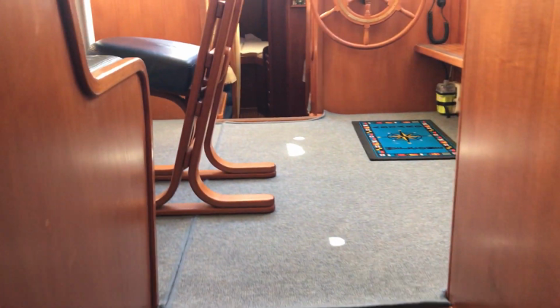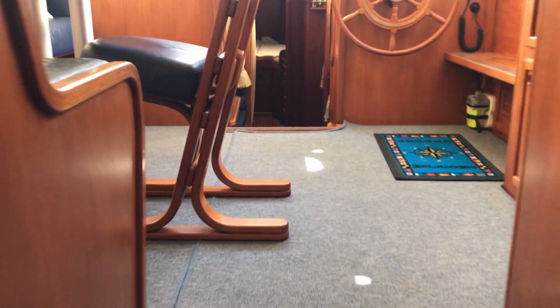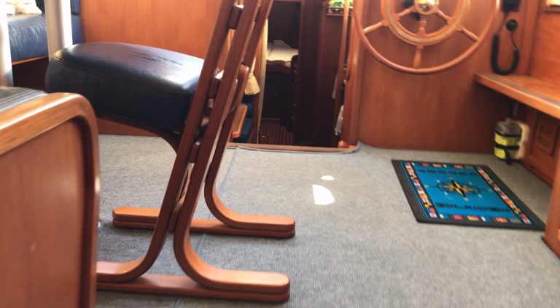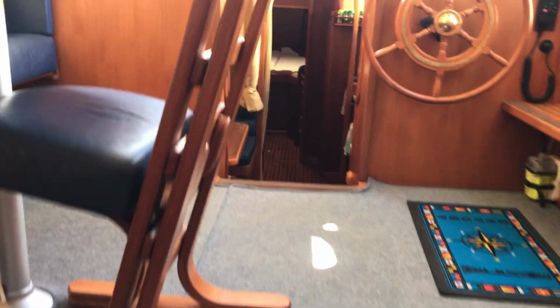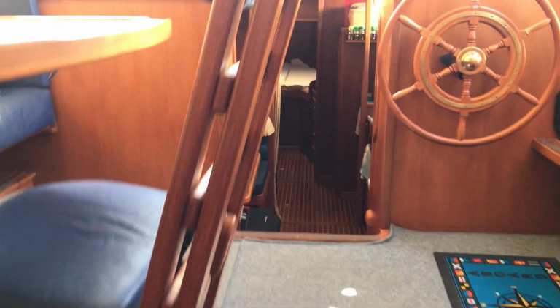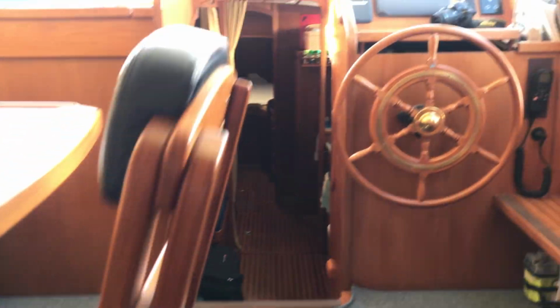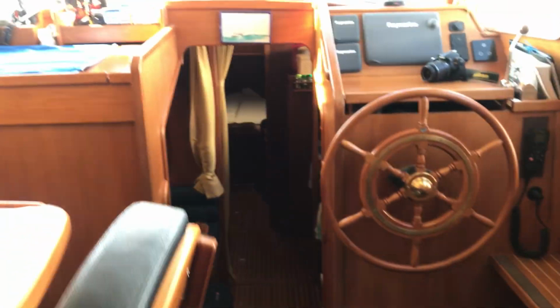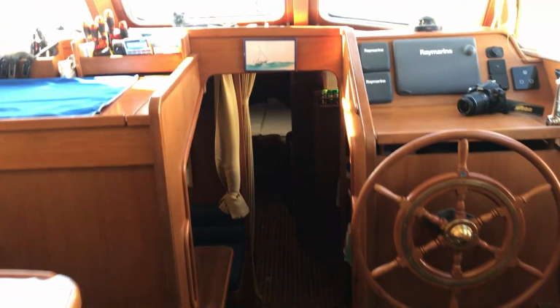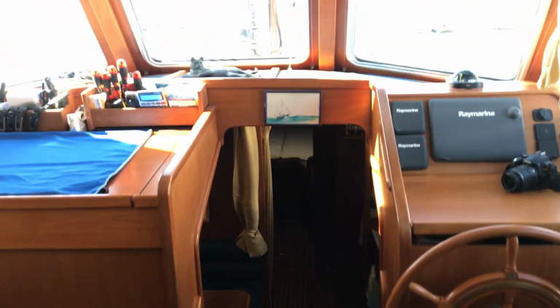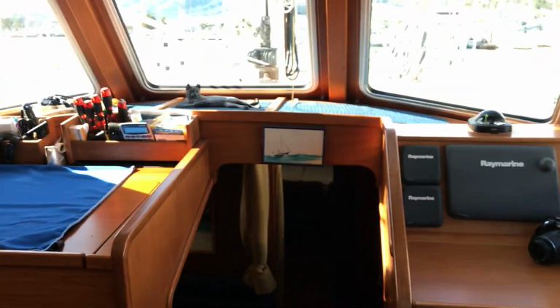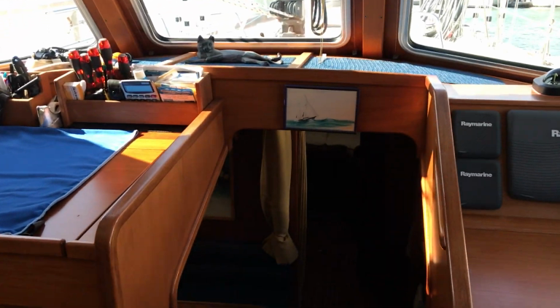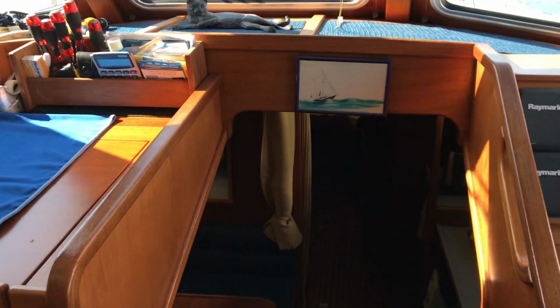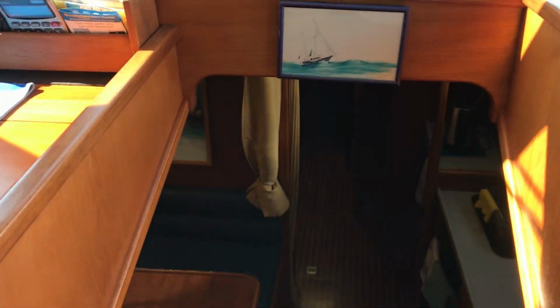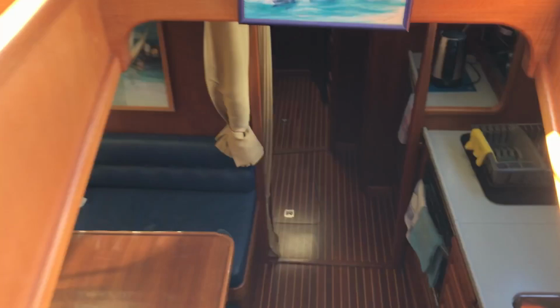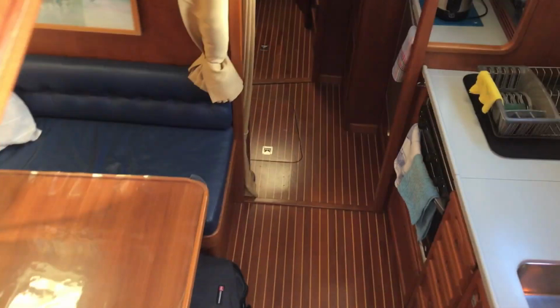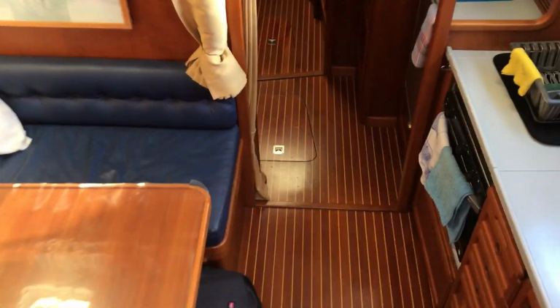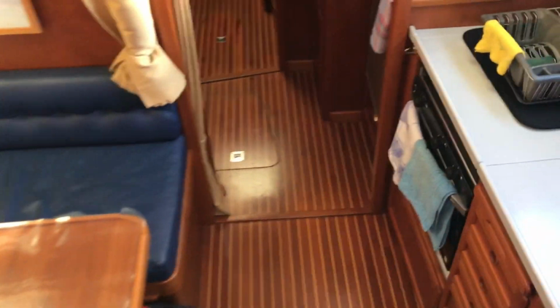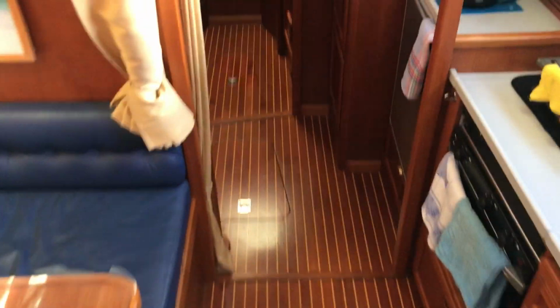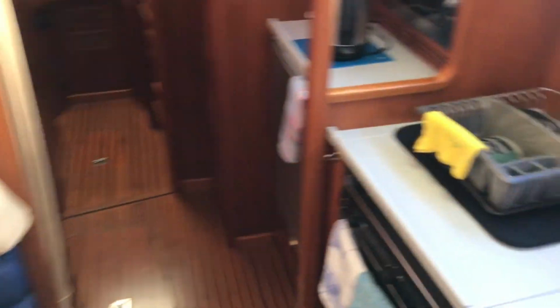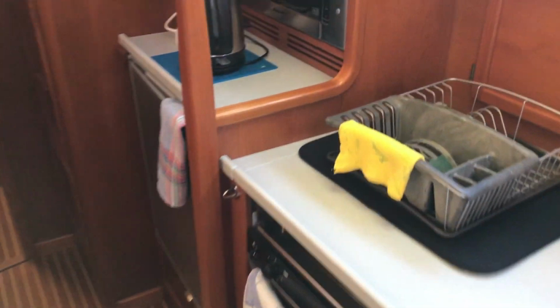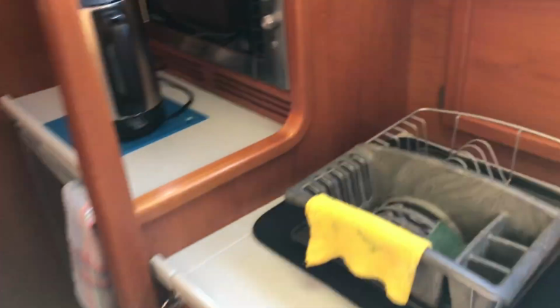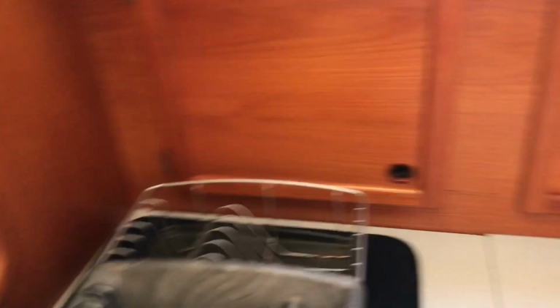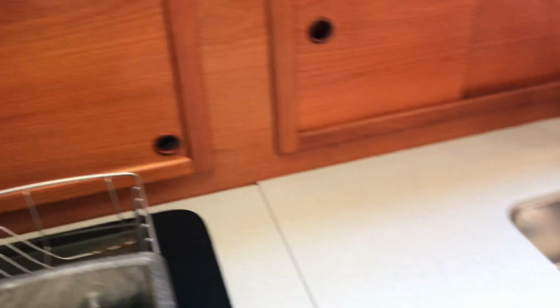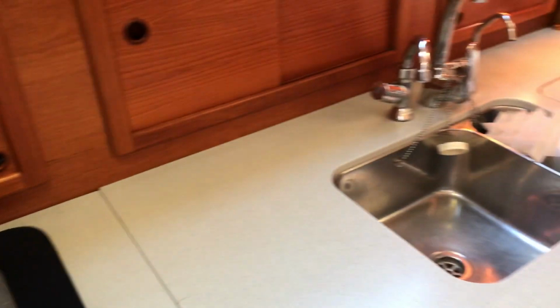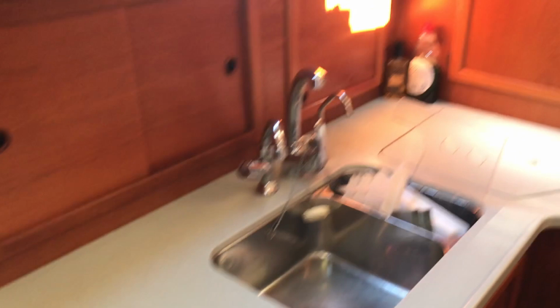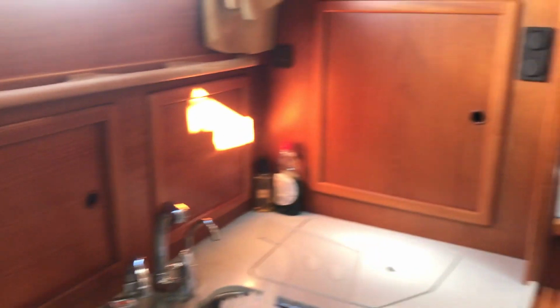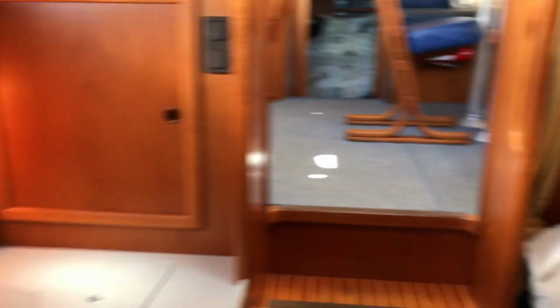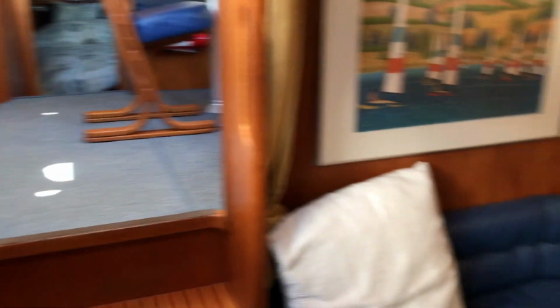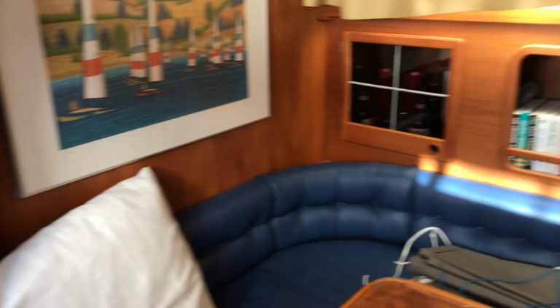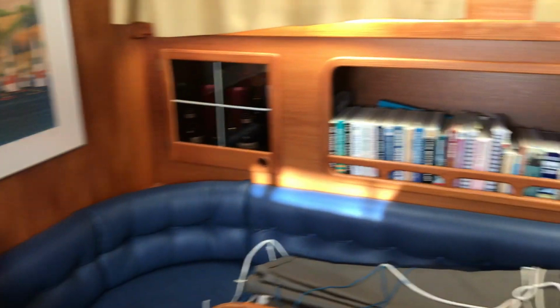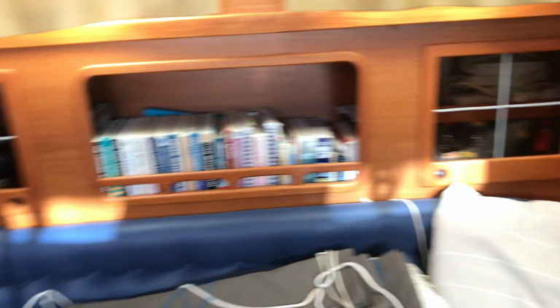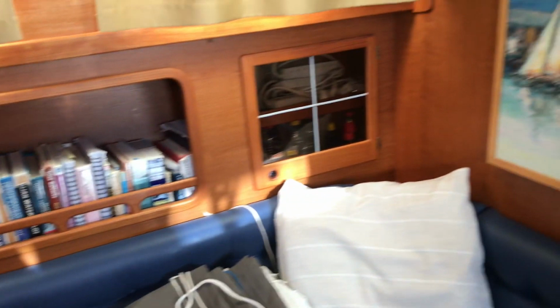Walking back up into the wheelhouse, up to the saloon, and down to the galley. Workspace. Saloon.